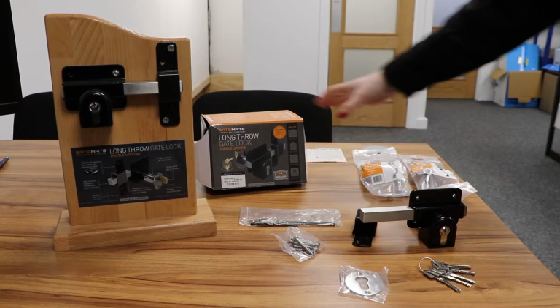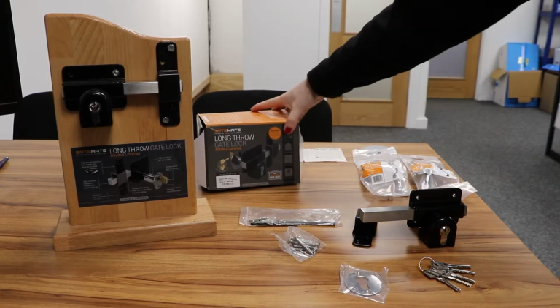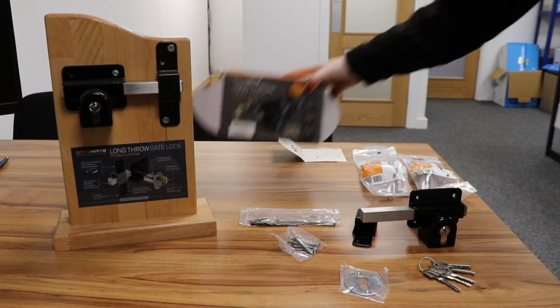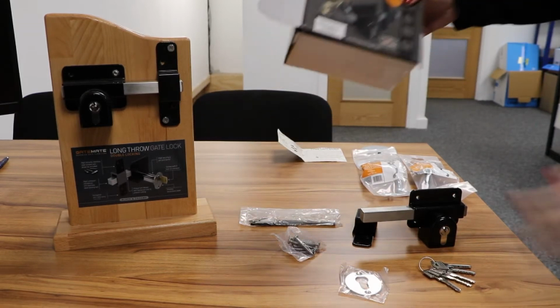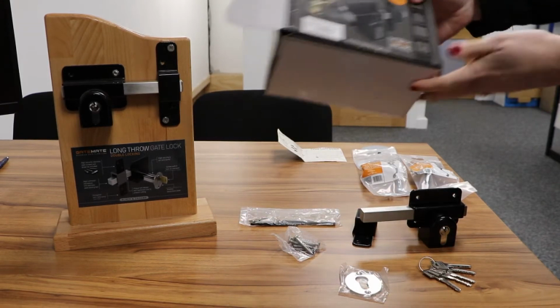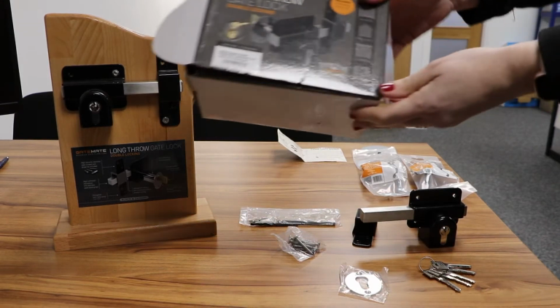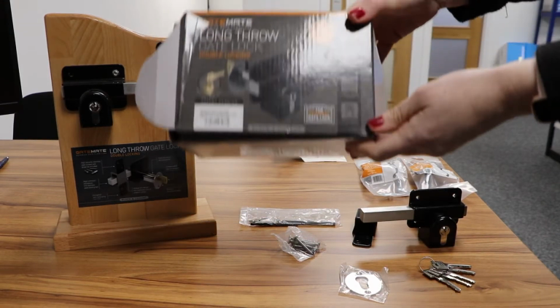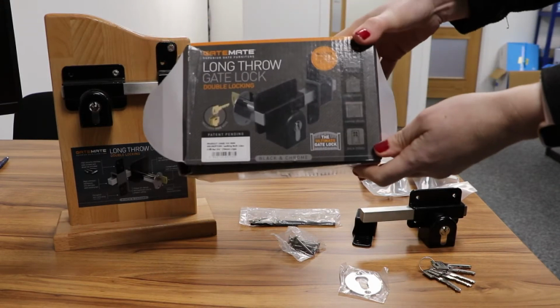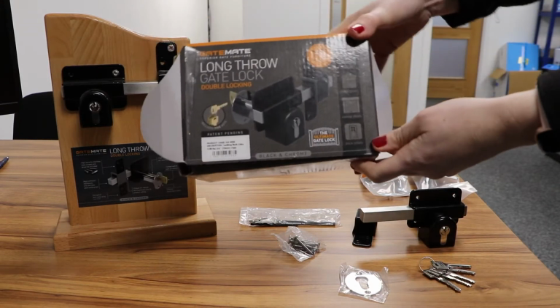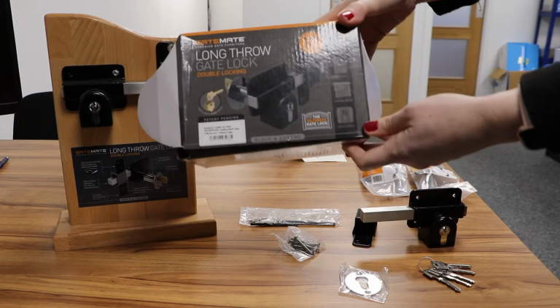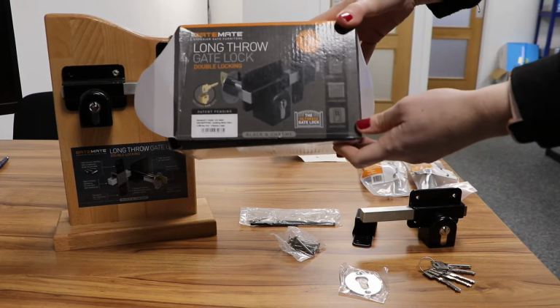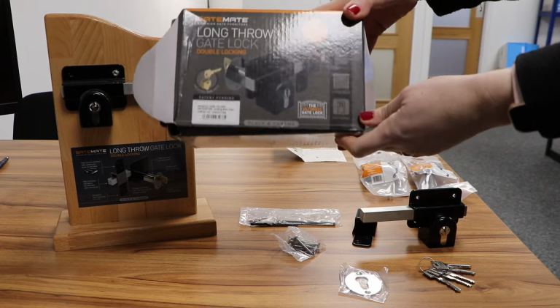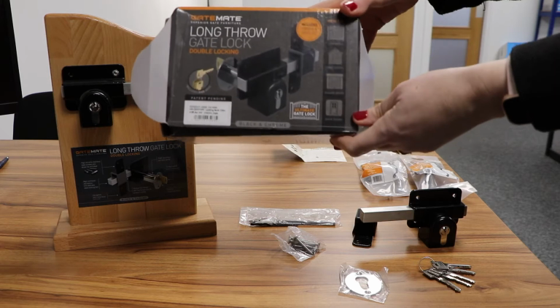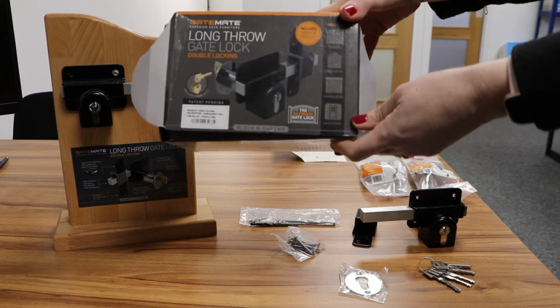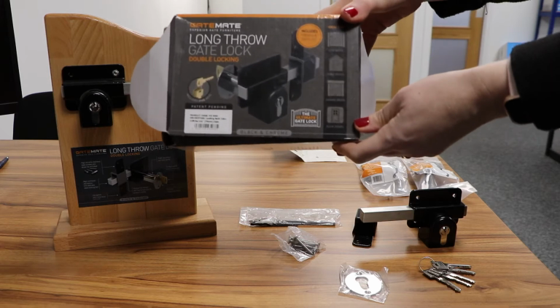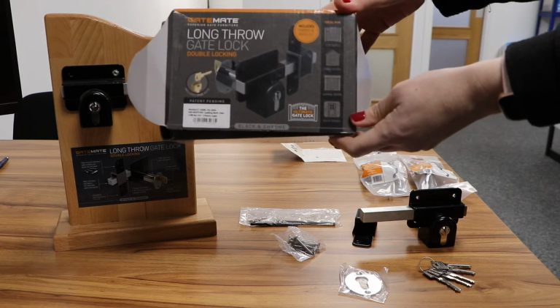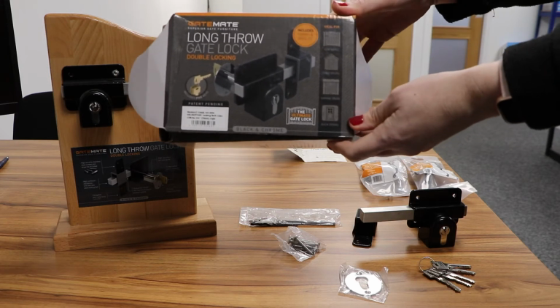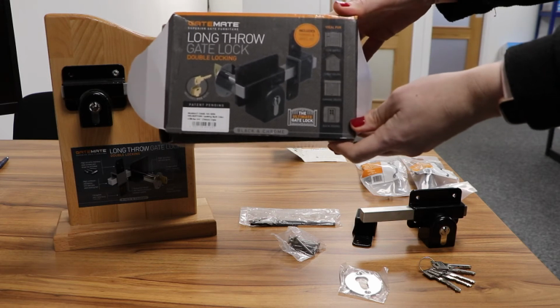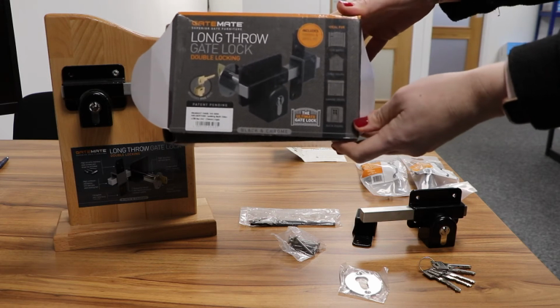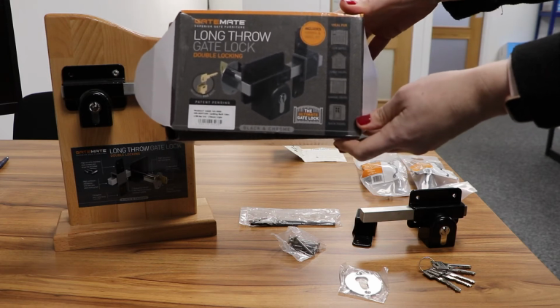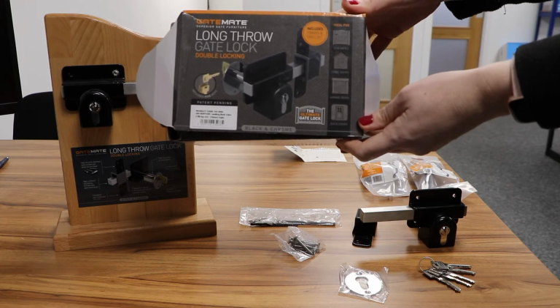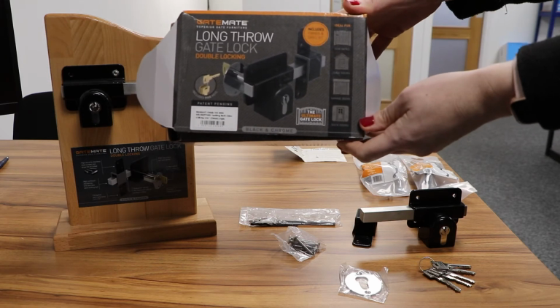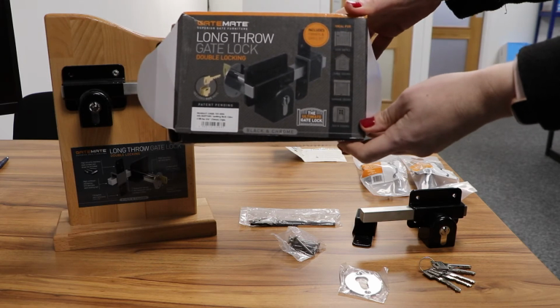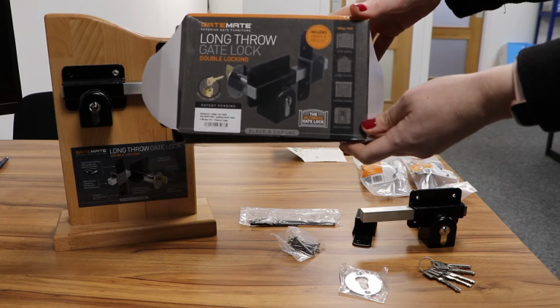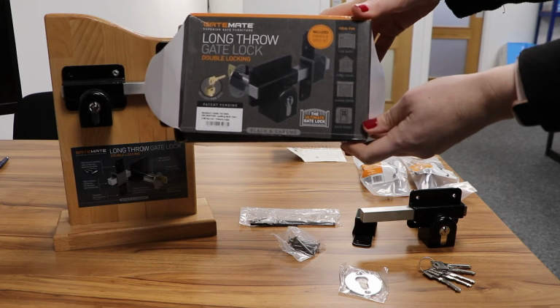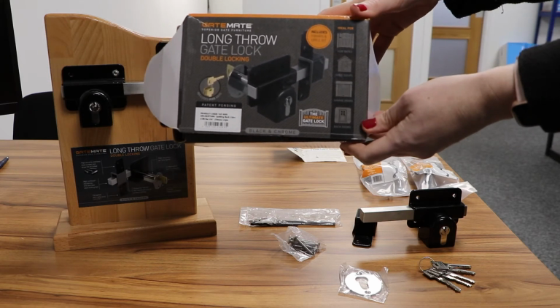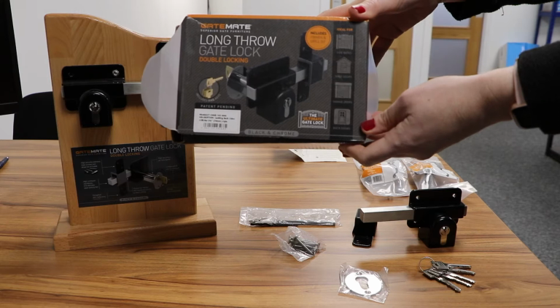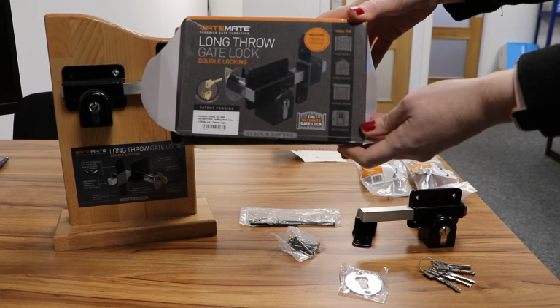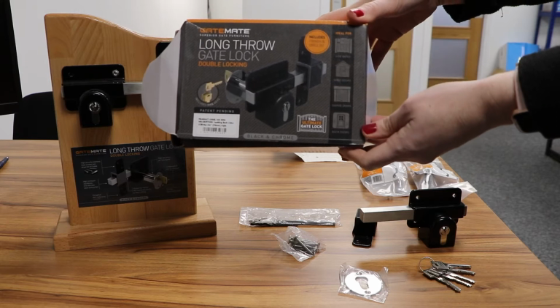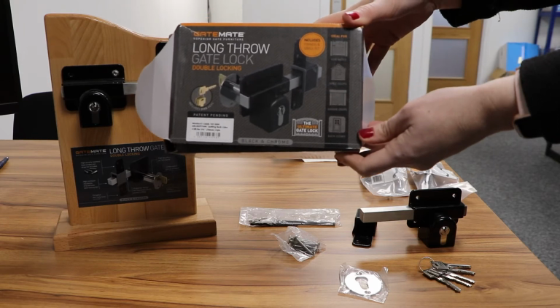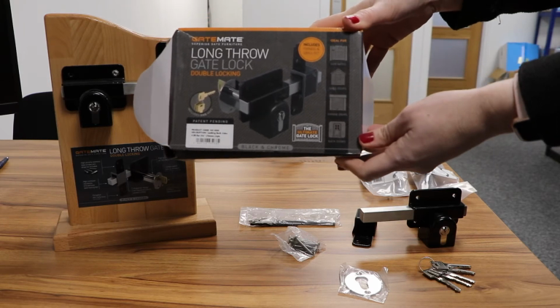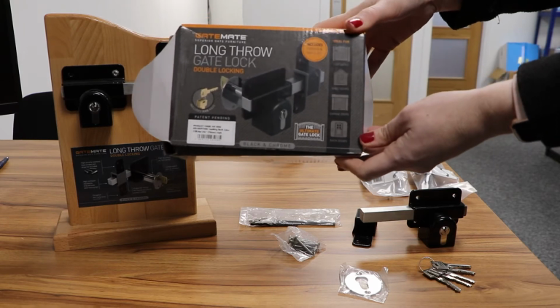Today I'm introducing you to the GateMate Long Throw Gate Lock. This is suitable for side gates, shed doors, garage doors and back doors.